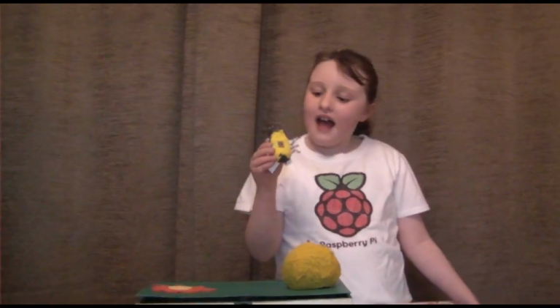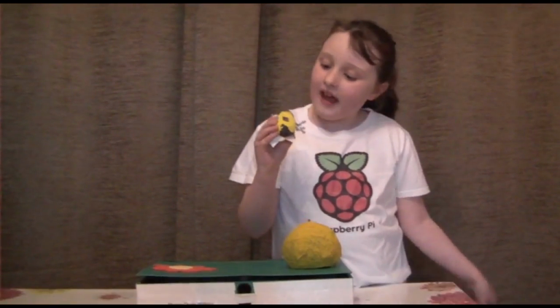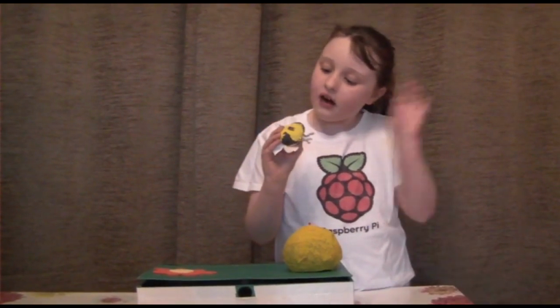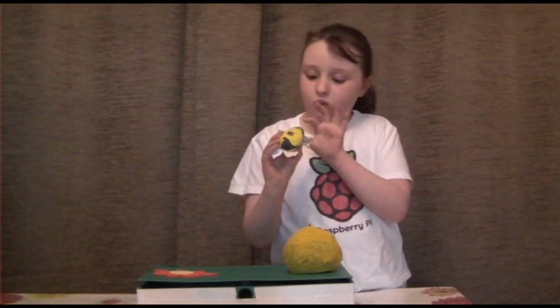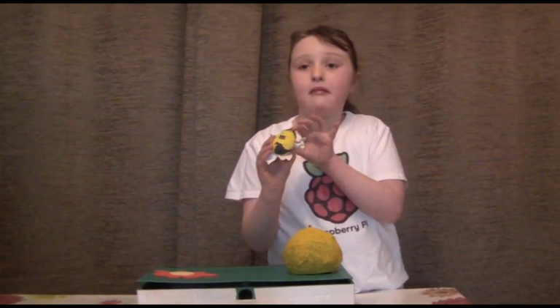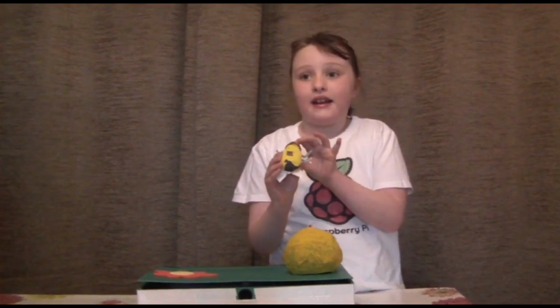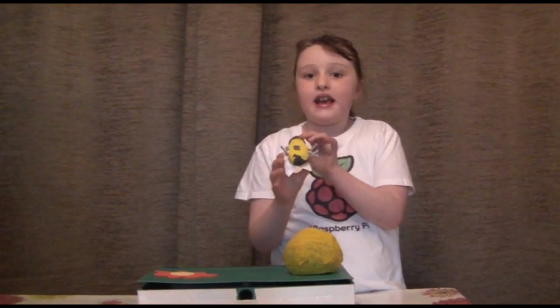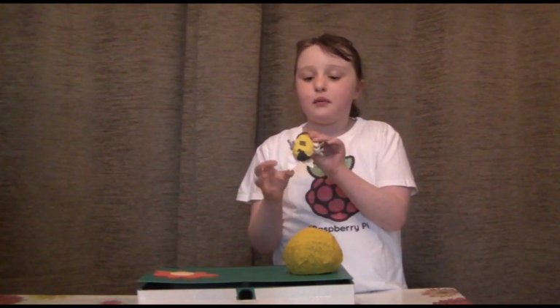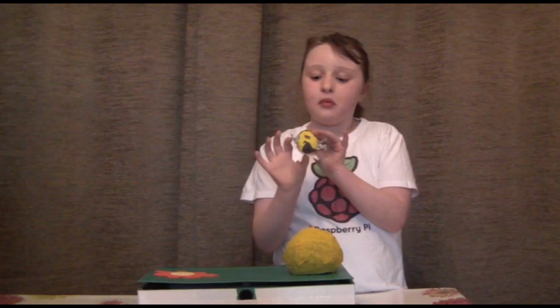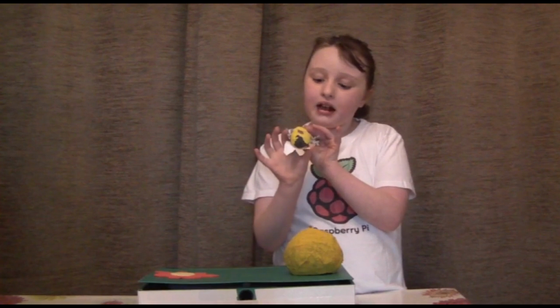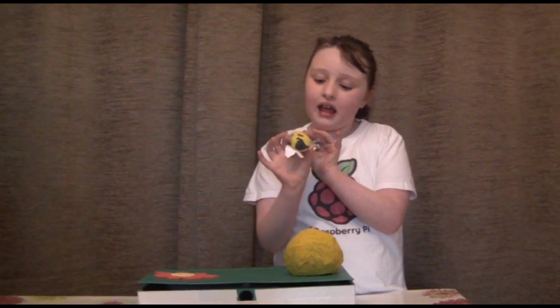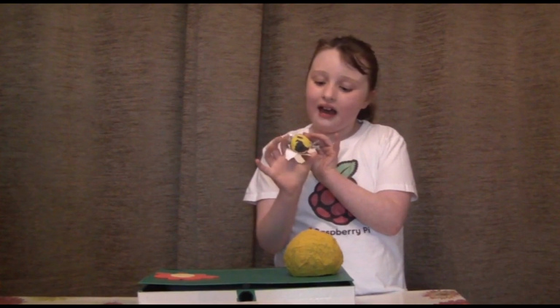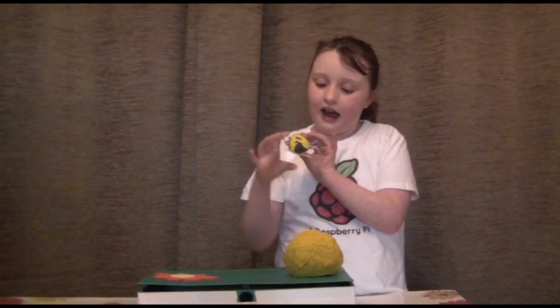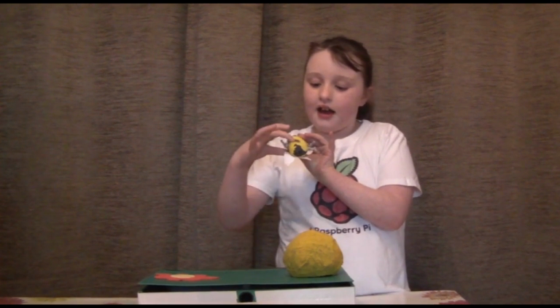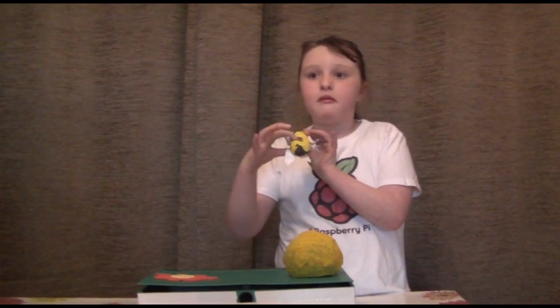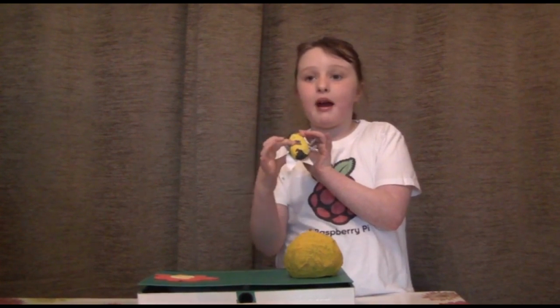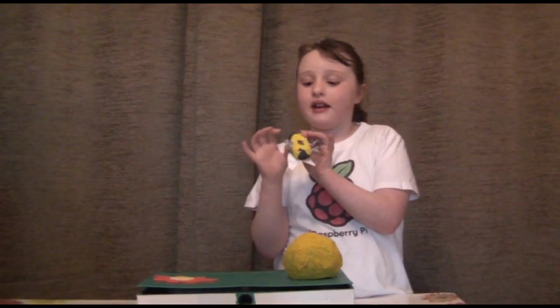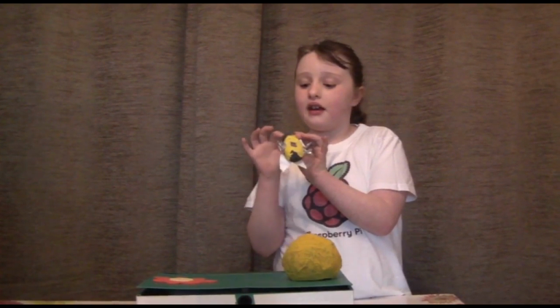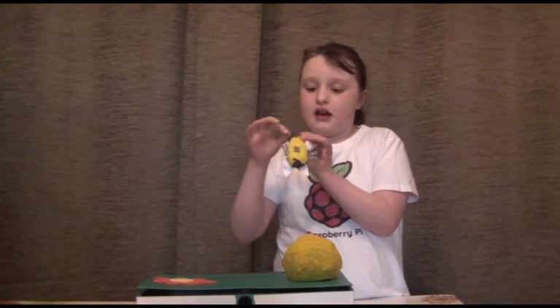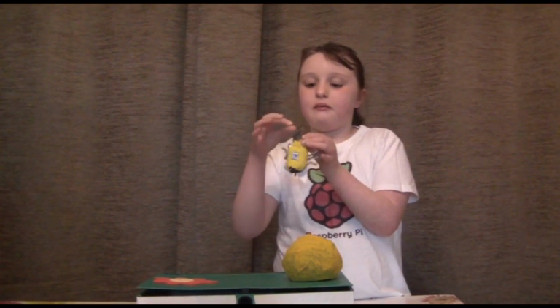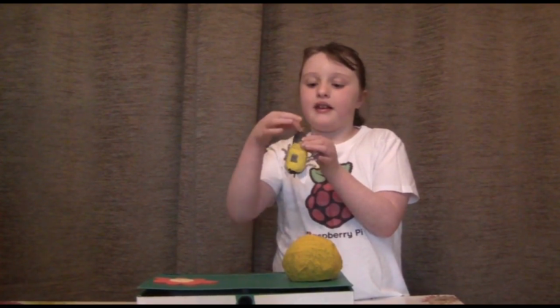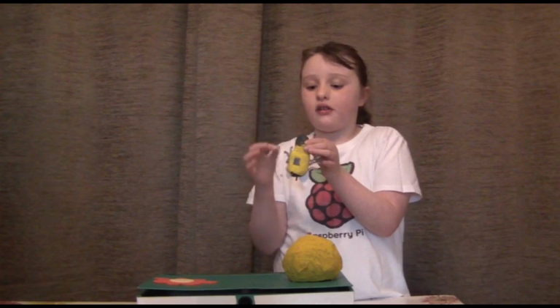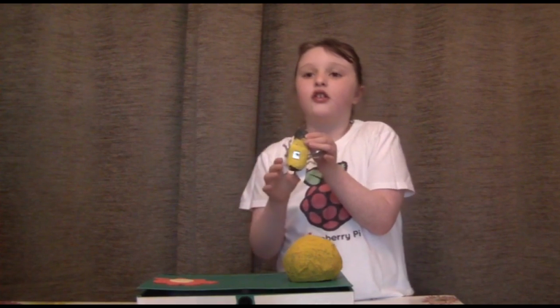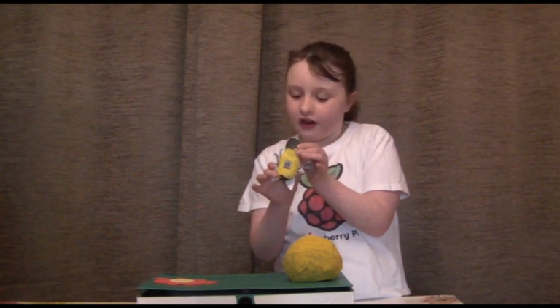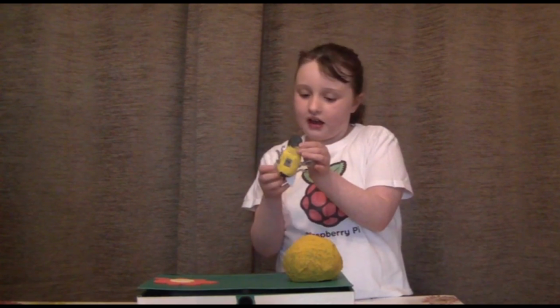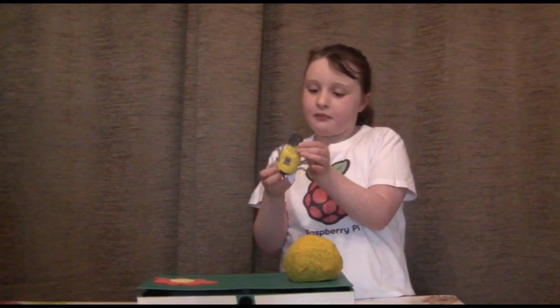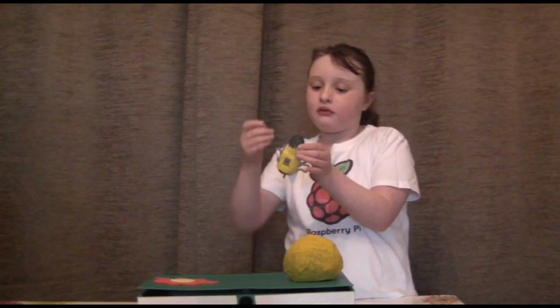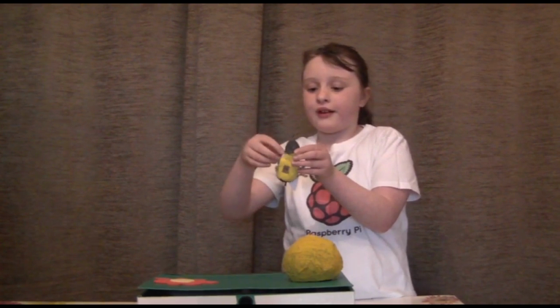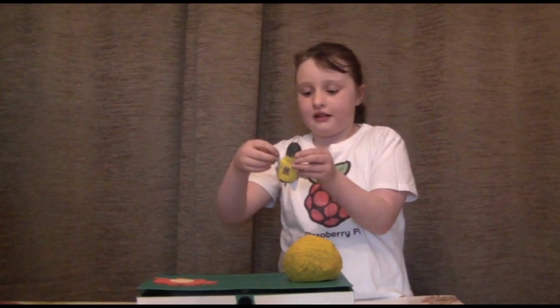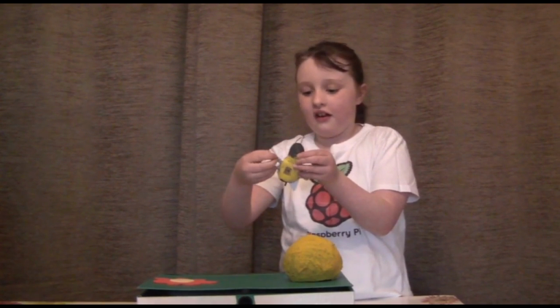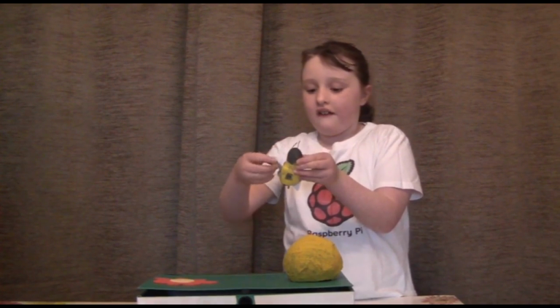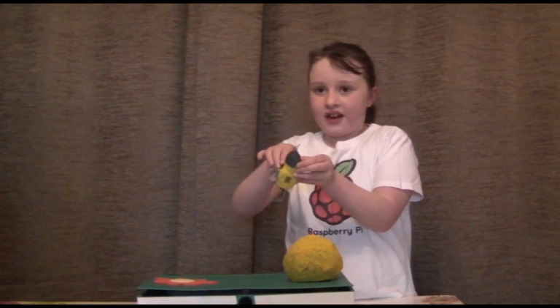How we made it is with some air clay and we put a magnet in it, and we painted the stuff on it and we made the rings and the beads.